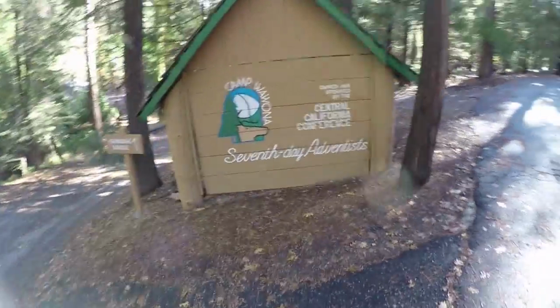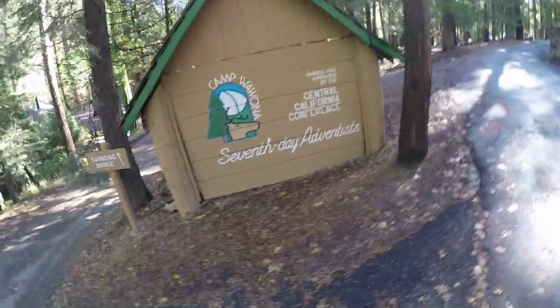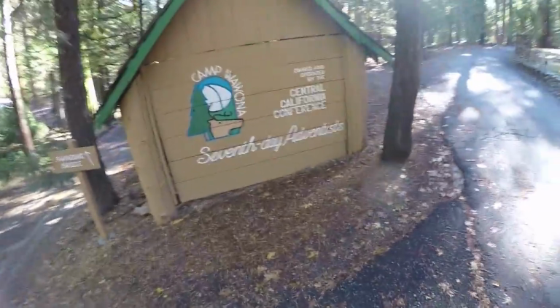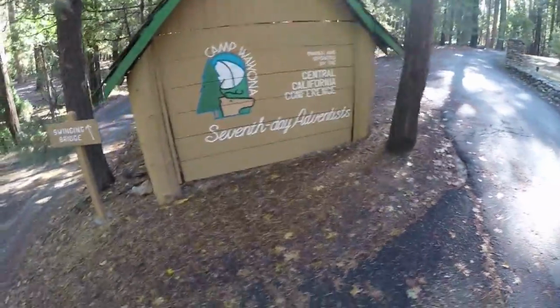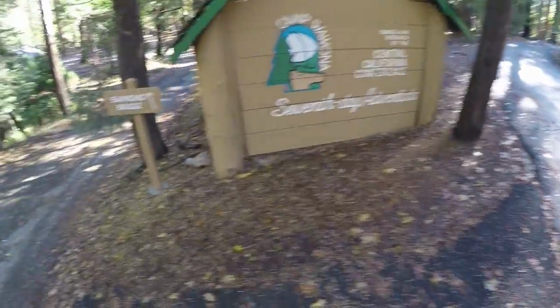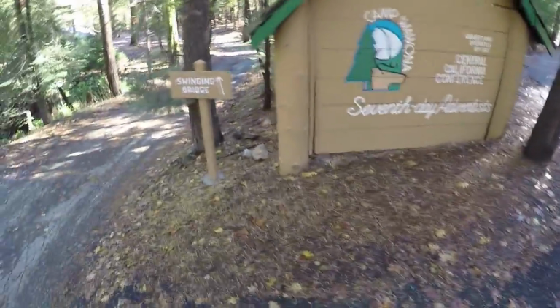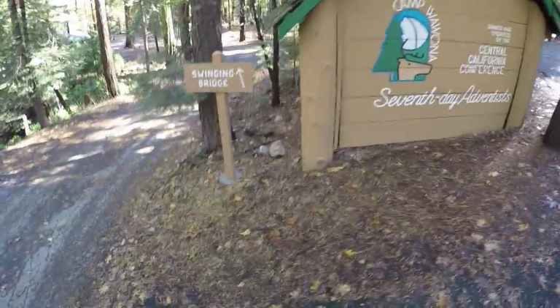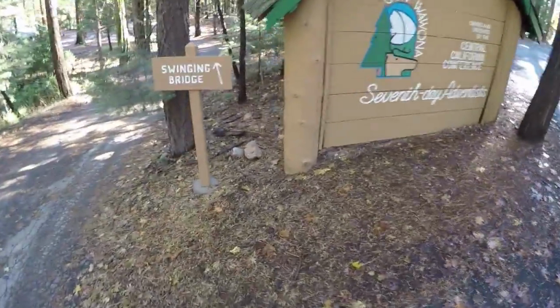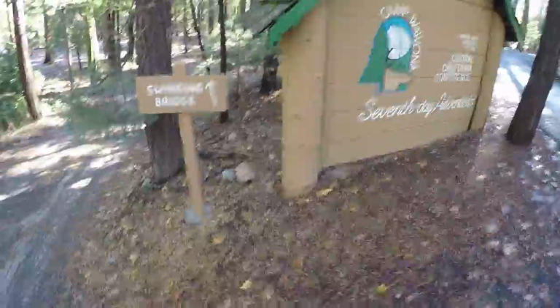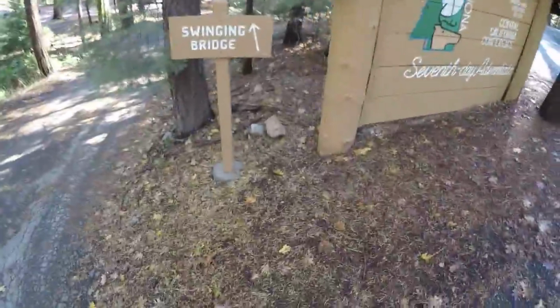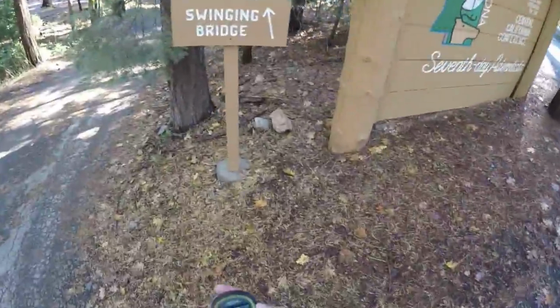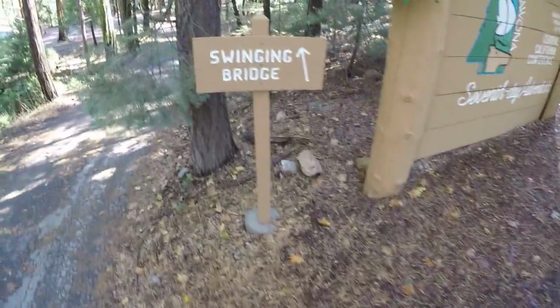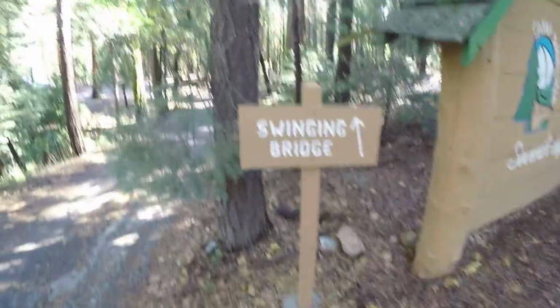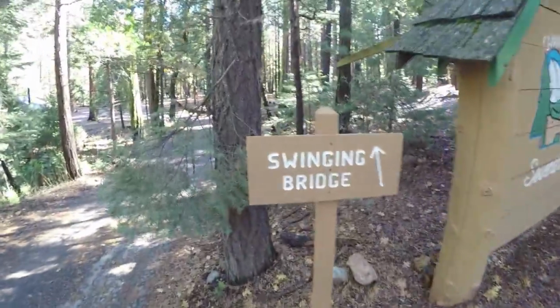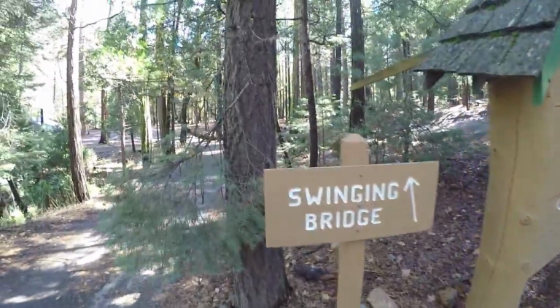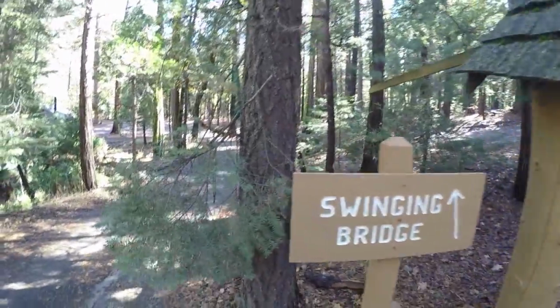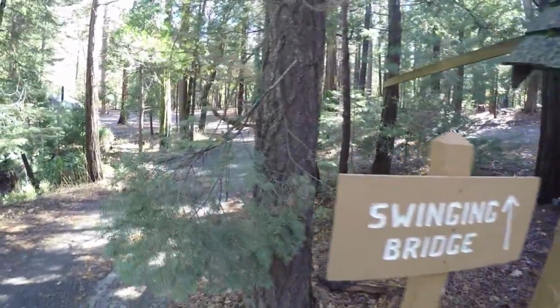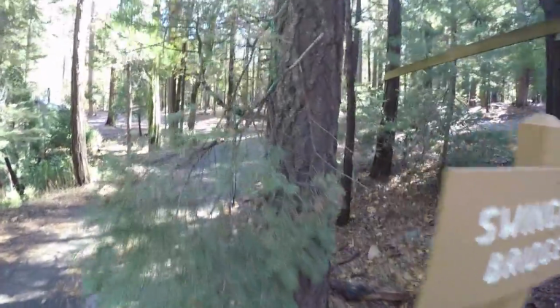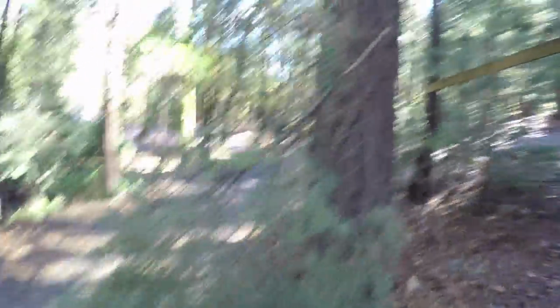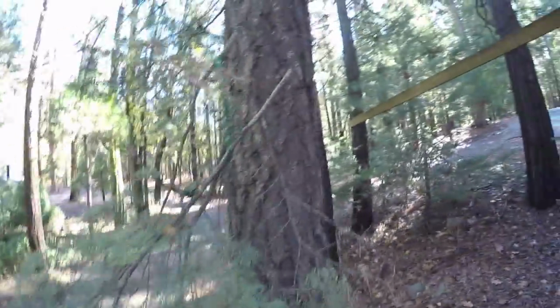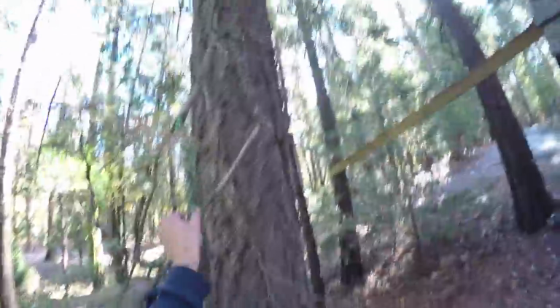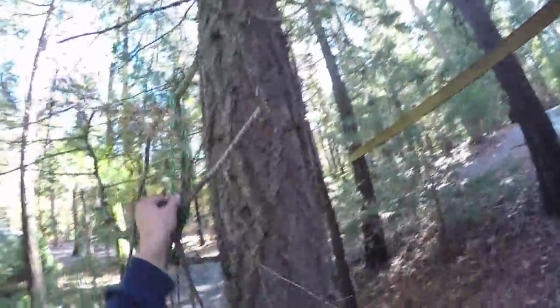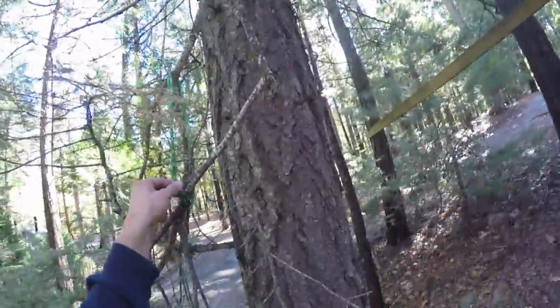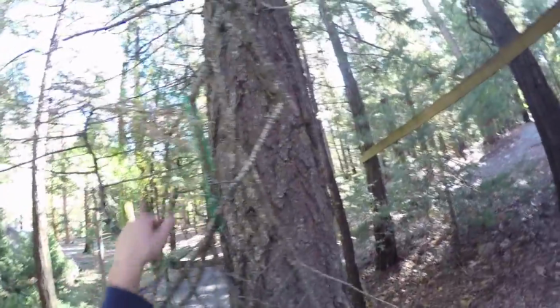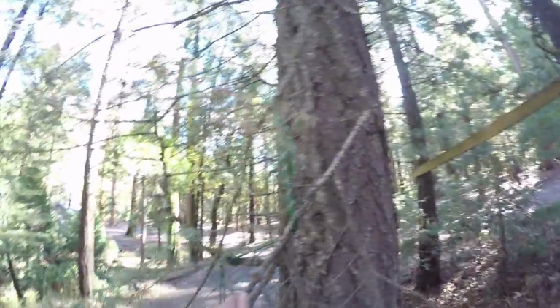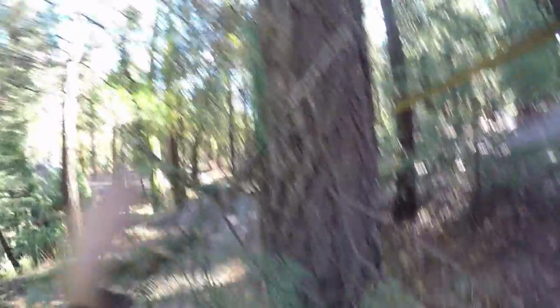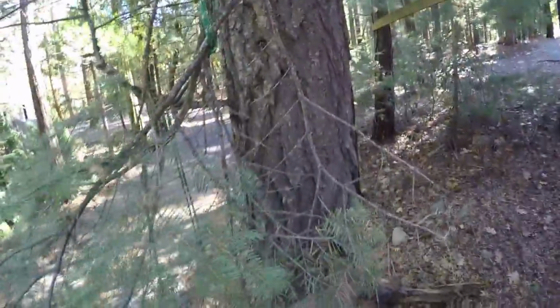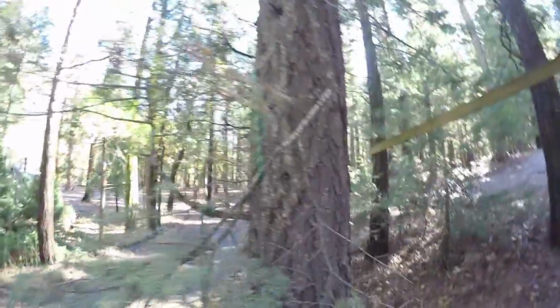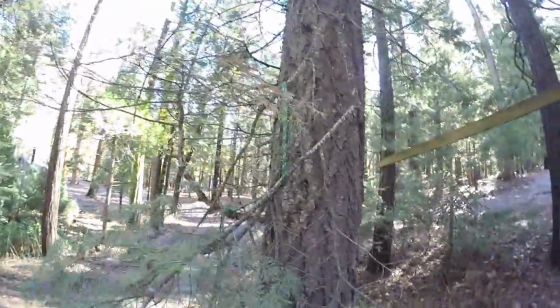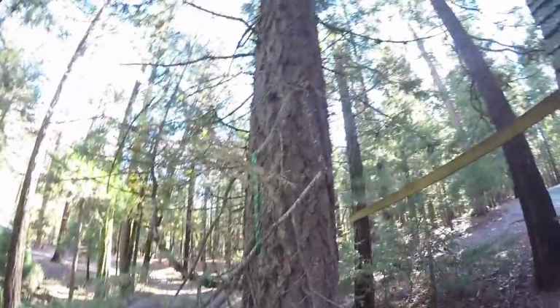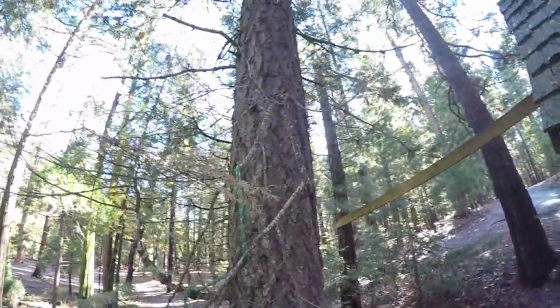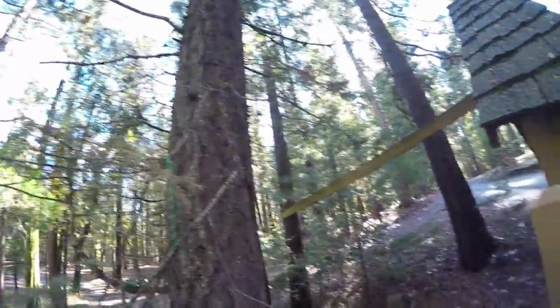Camp Wawona, right next to the swinging bridge. It says that this should be here. There's a rope hanging this tree up — gotta keep the tree tied together.